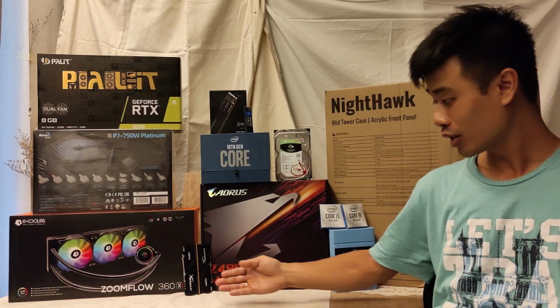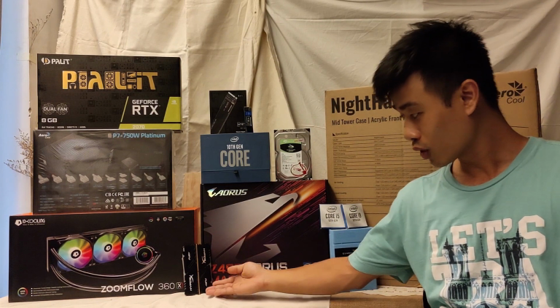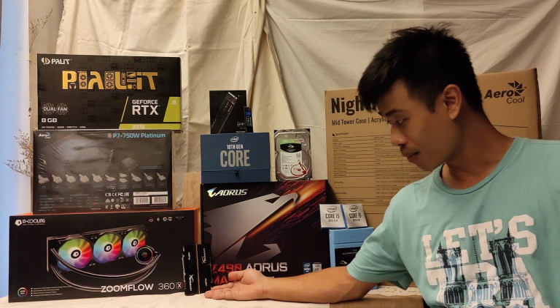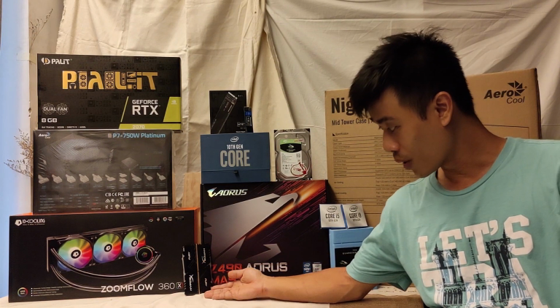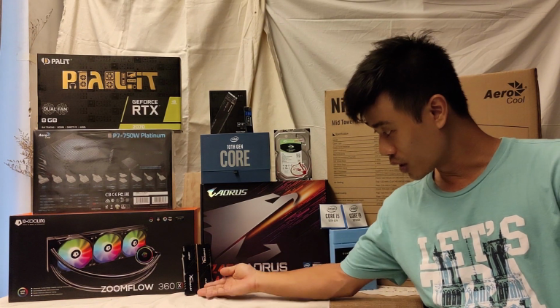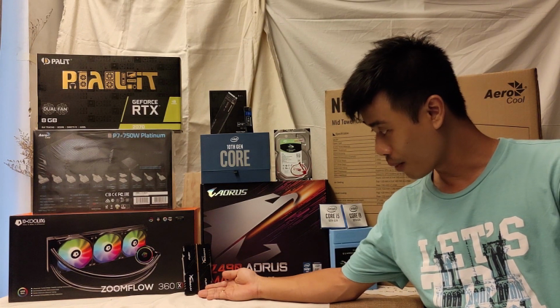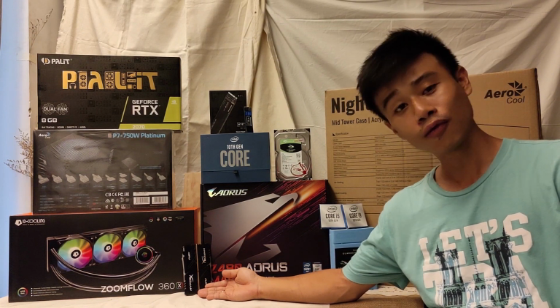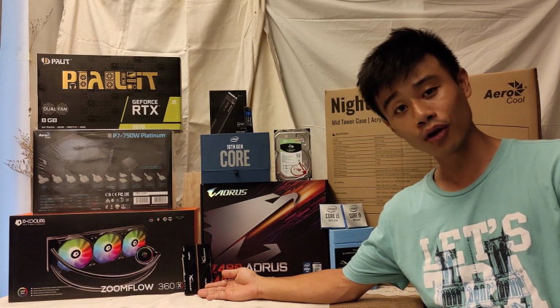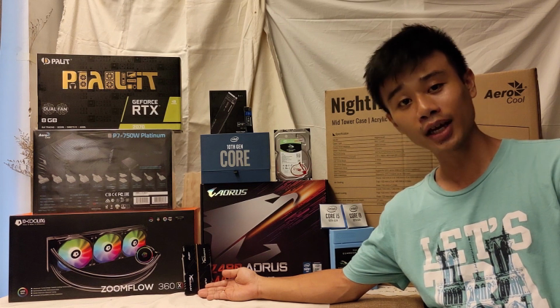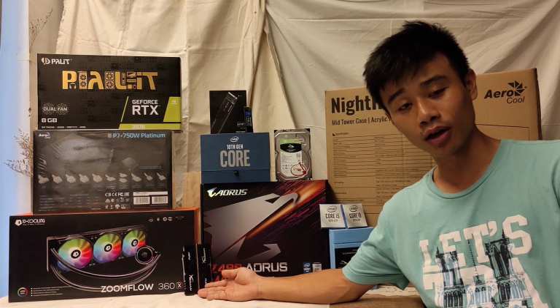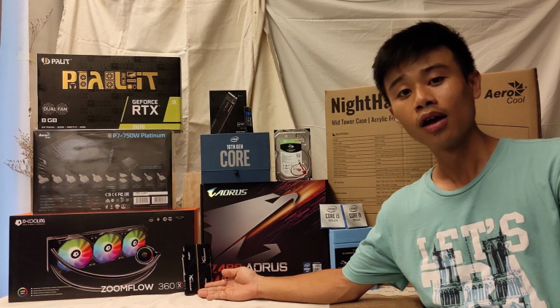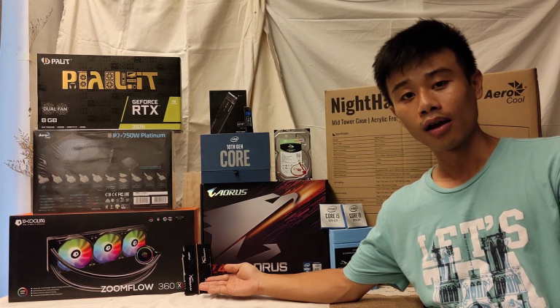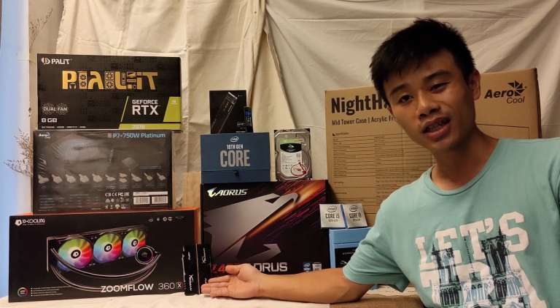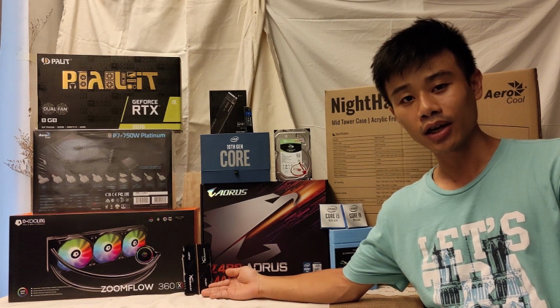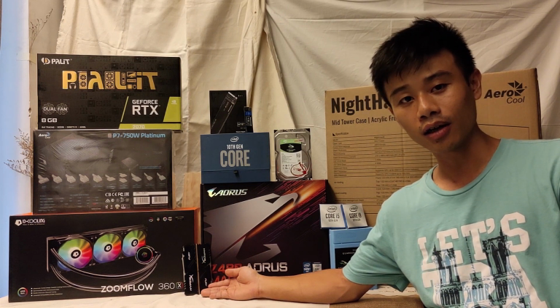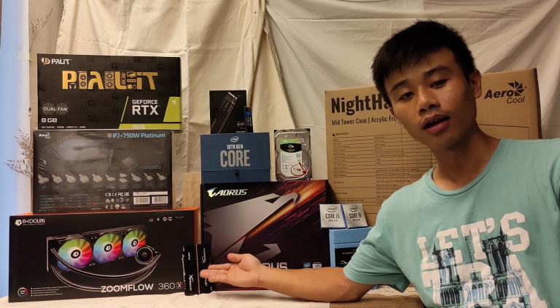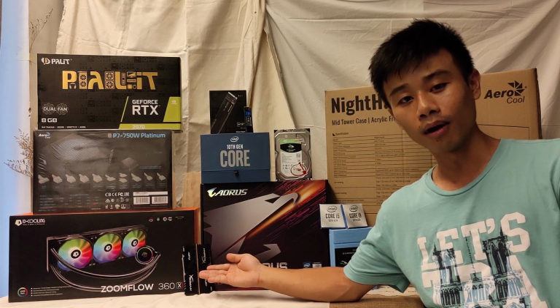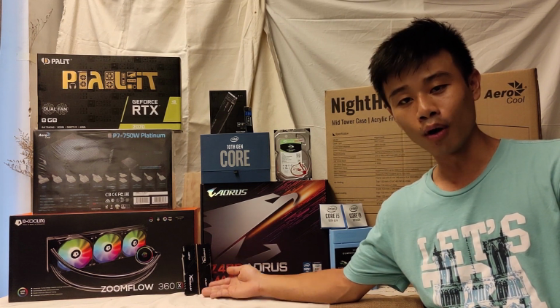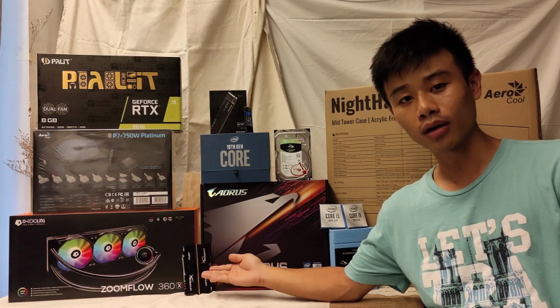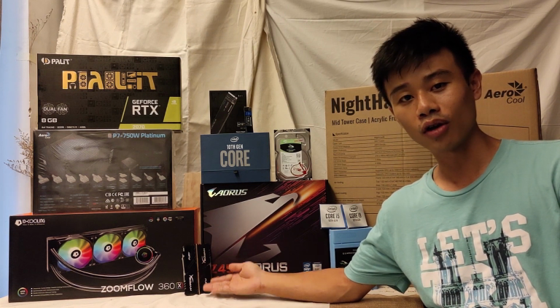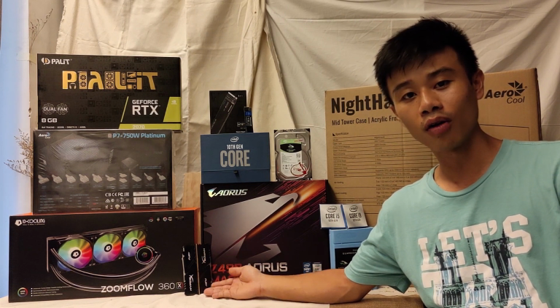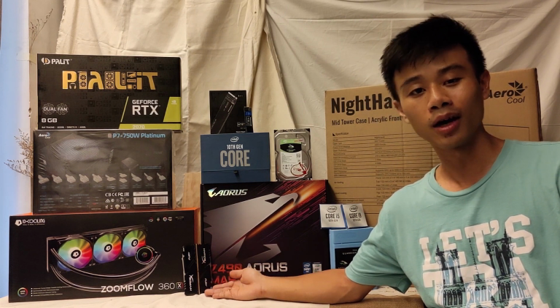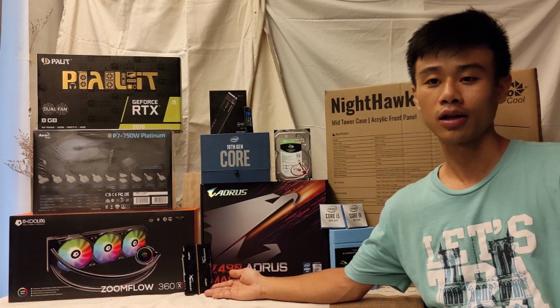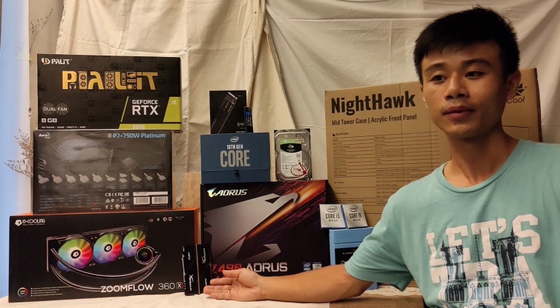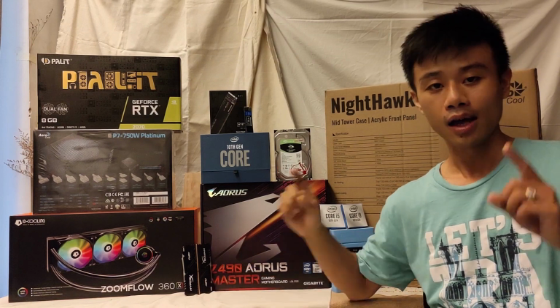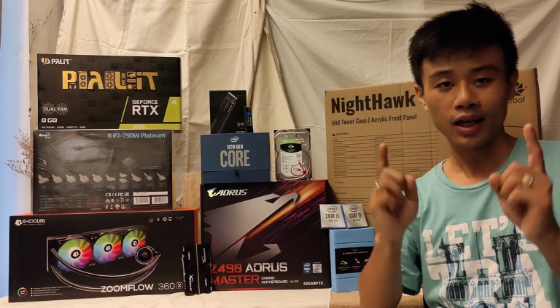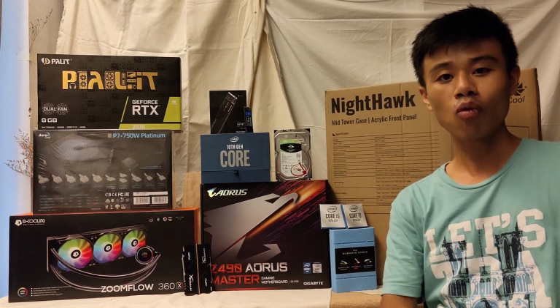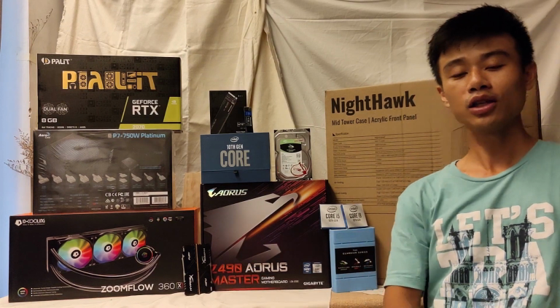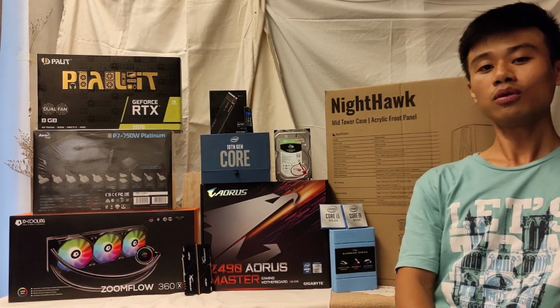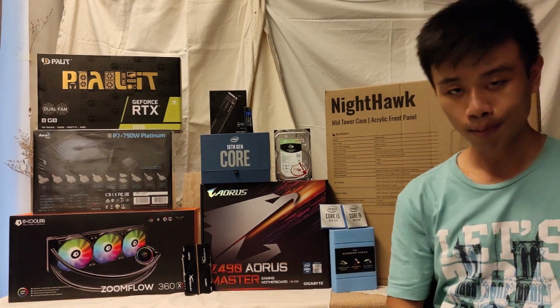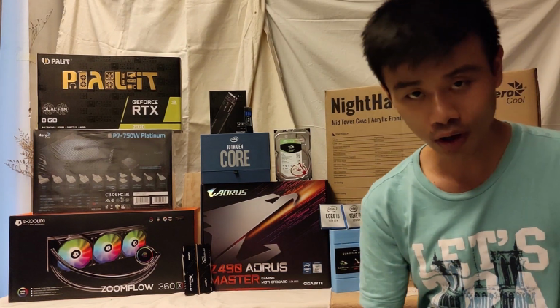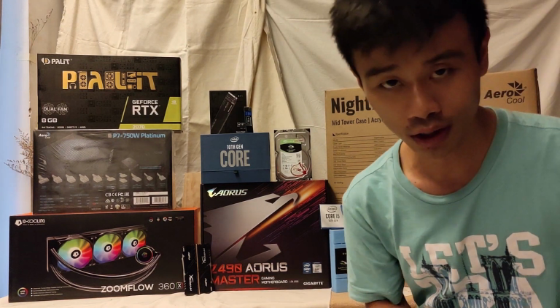And lastly, for the RAM, I'll be using the HyperX Fury Kingston 16GB at 3200MHz. Let's go right into the building process.